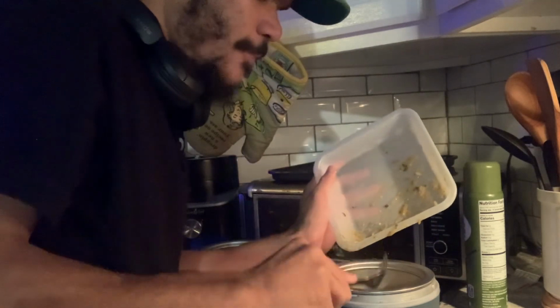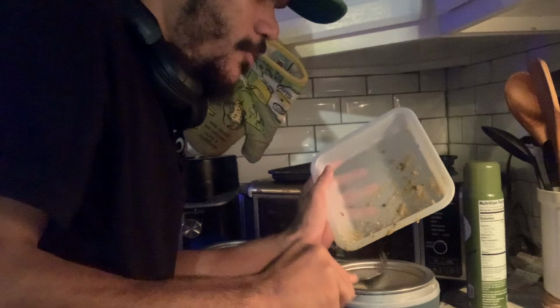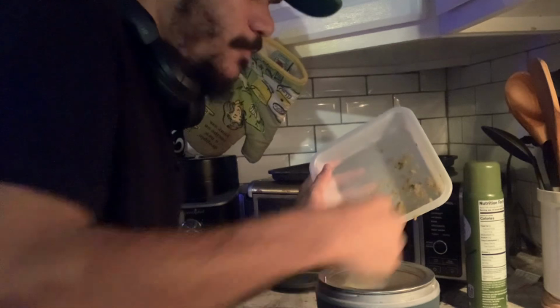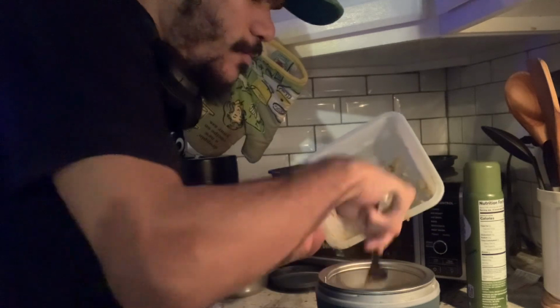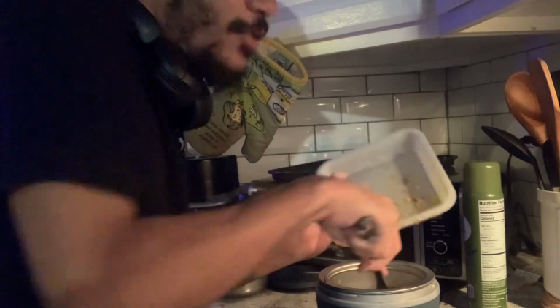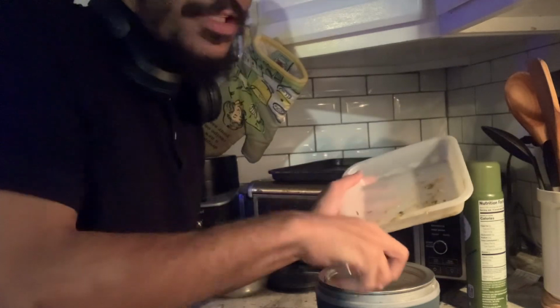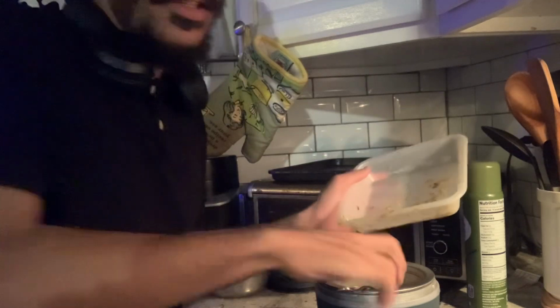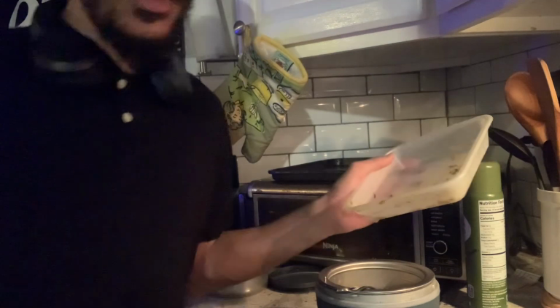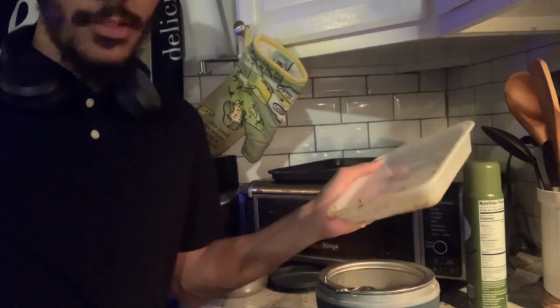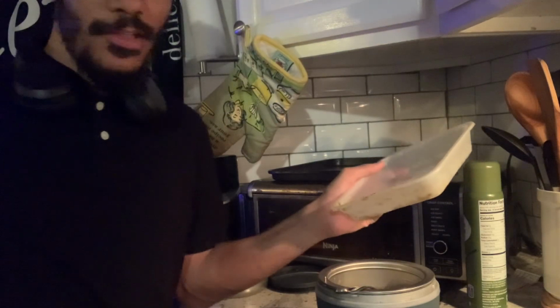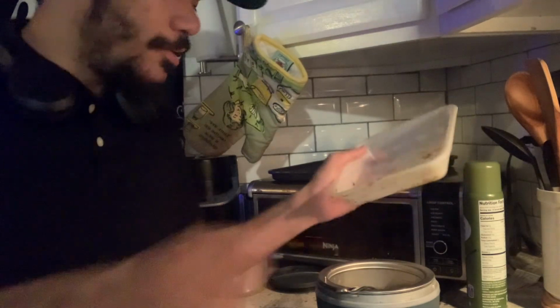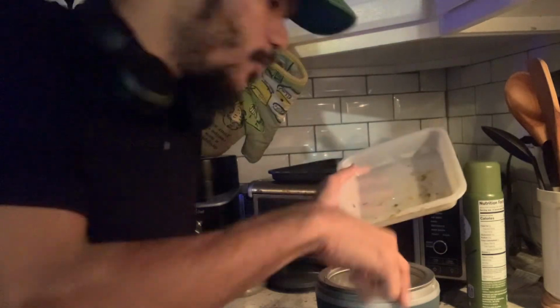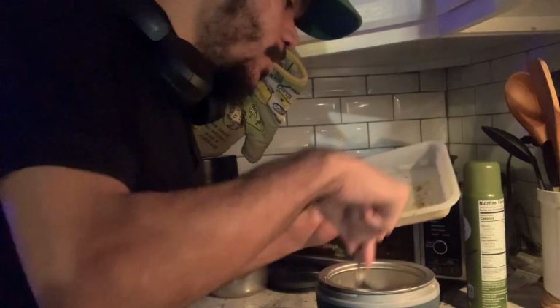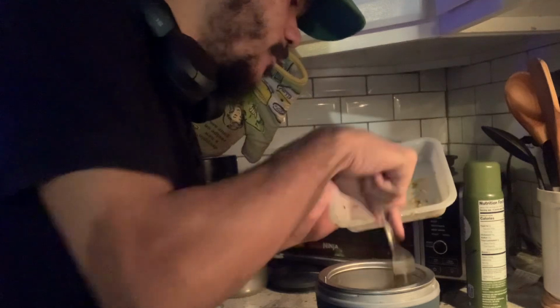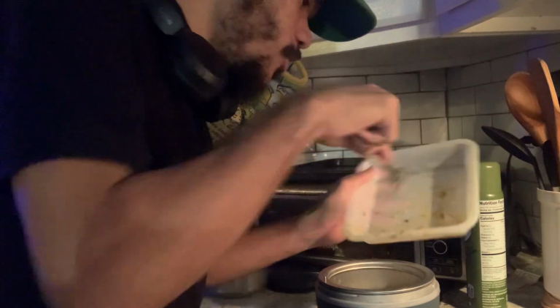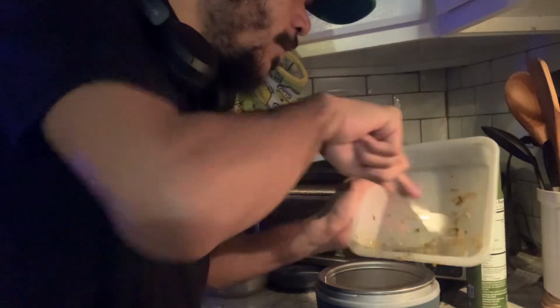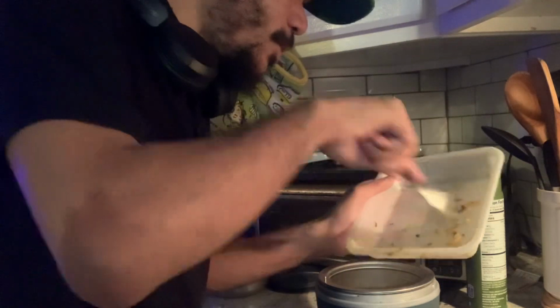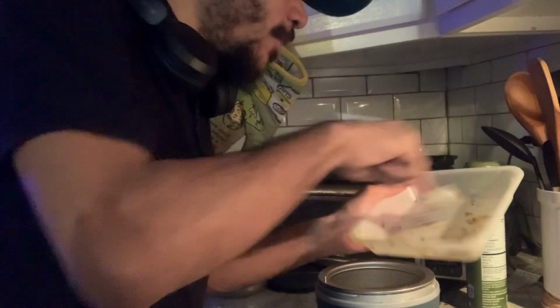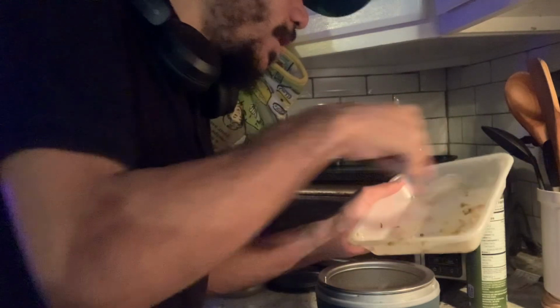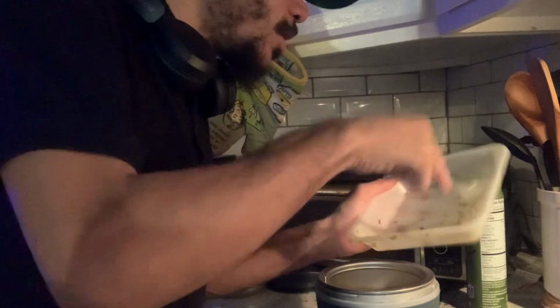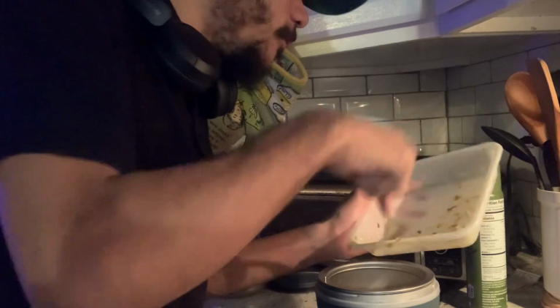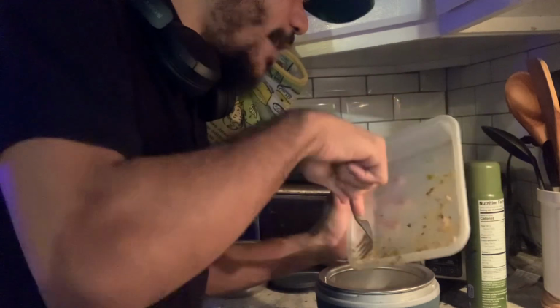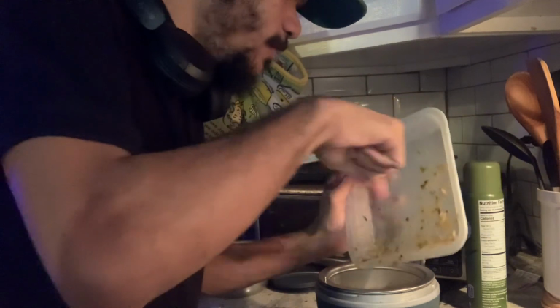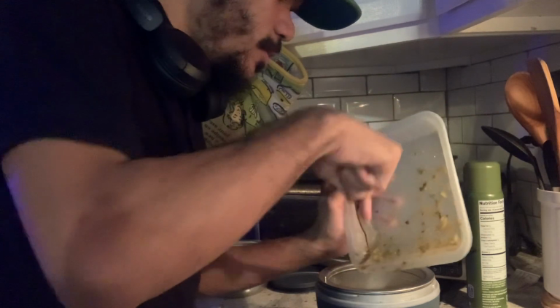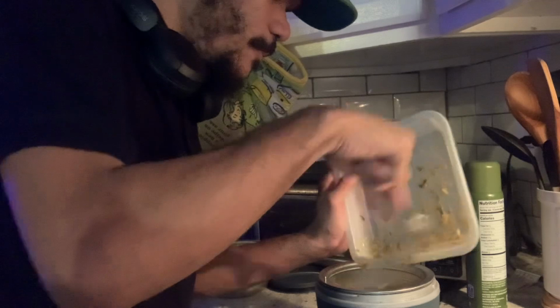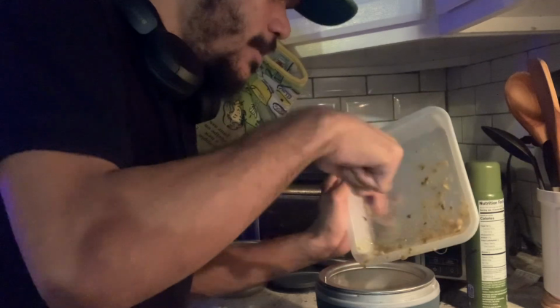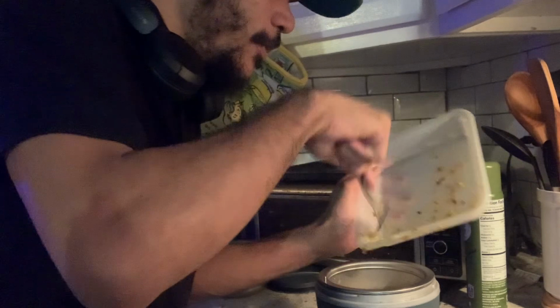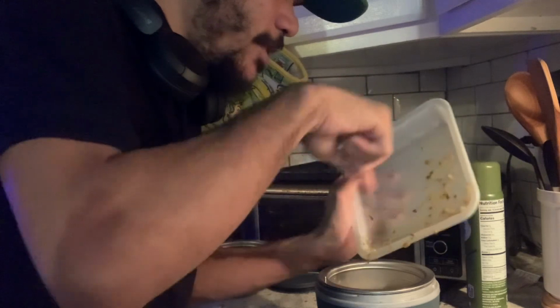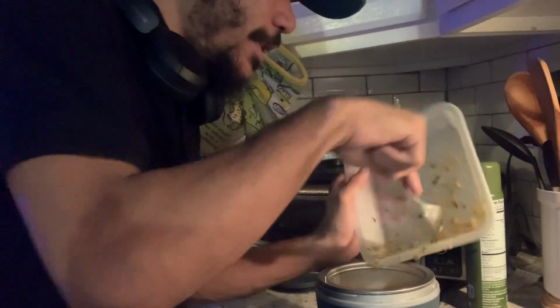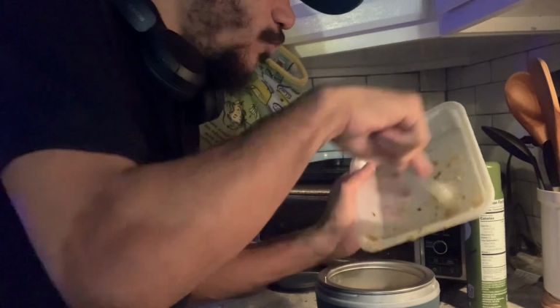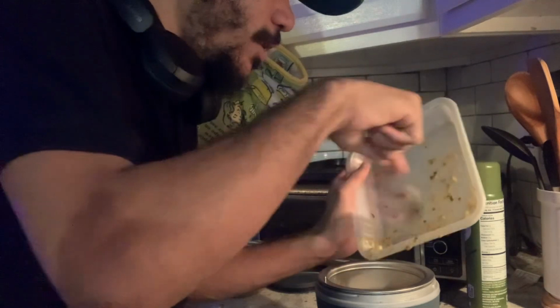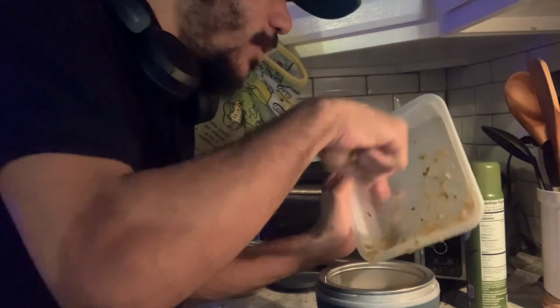I'm especially making this for my co-workers and for Johns Hopkins — you know I work at Johns Hopkins now. So we're making this video for them. All we're gonna do is put this in the slow cooker and it's gonna cook on low for four hours. This does have salsa verde in it.